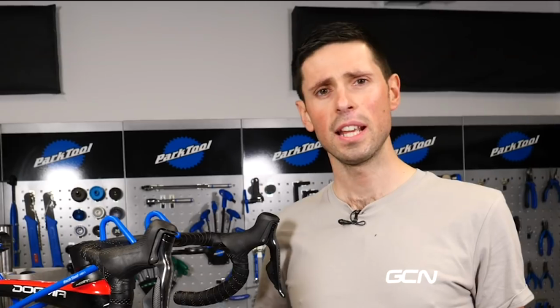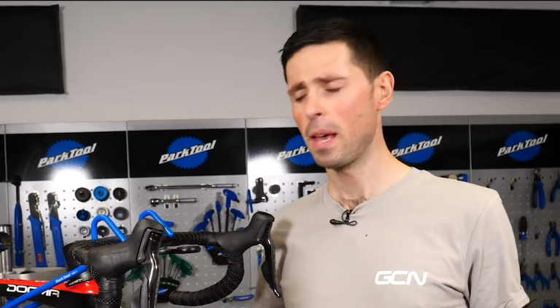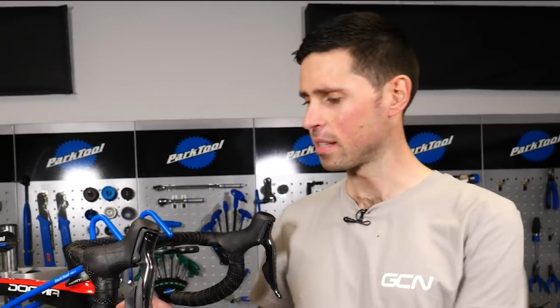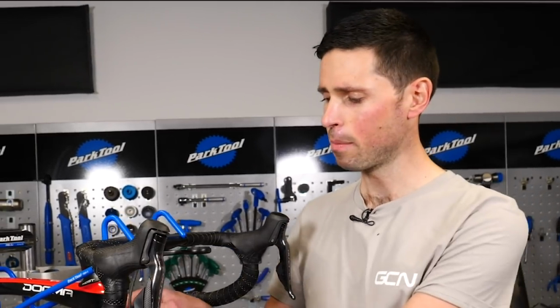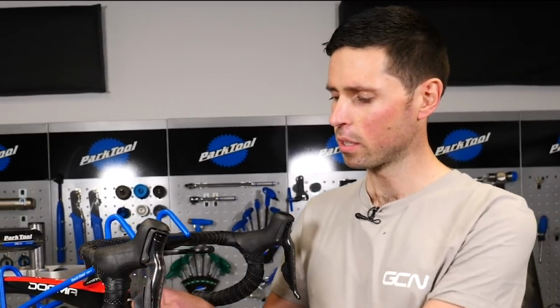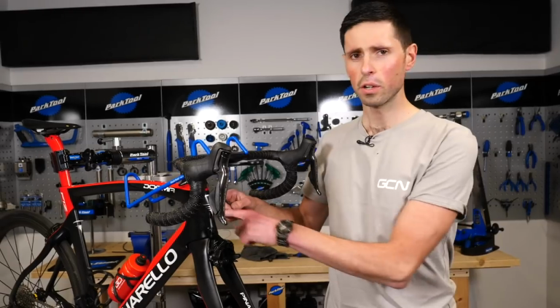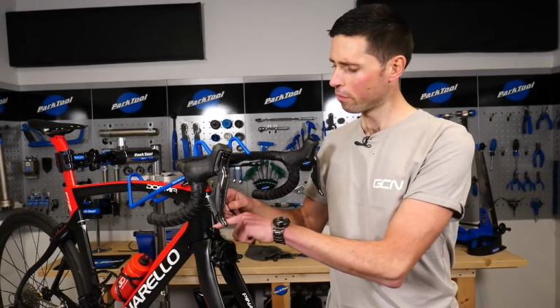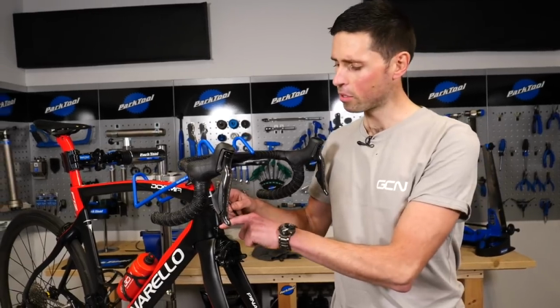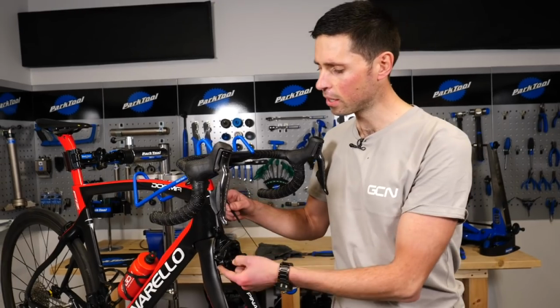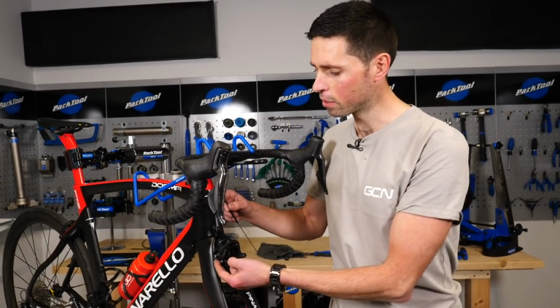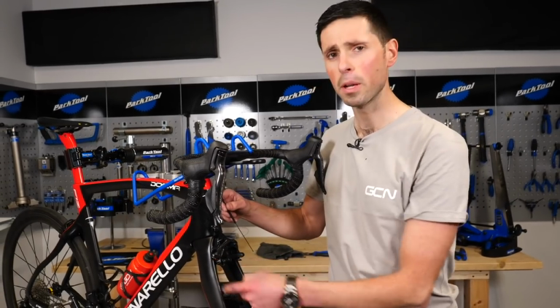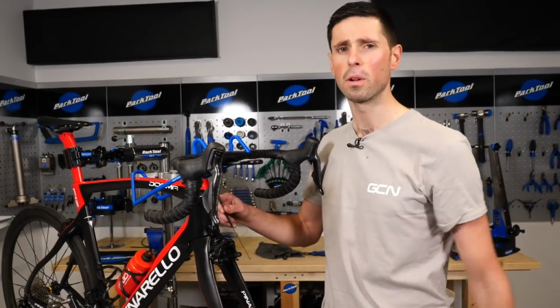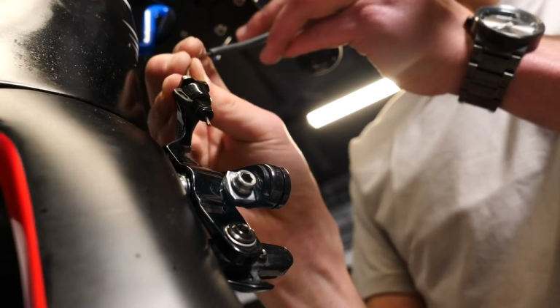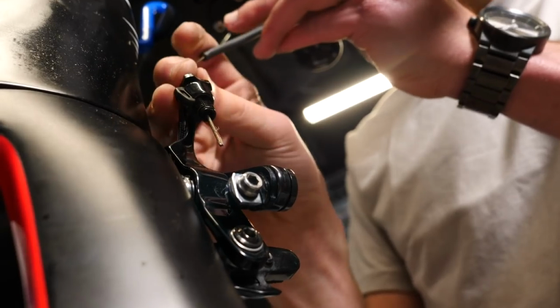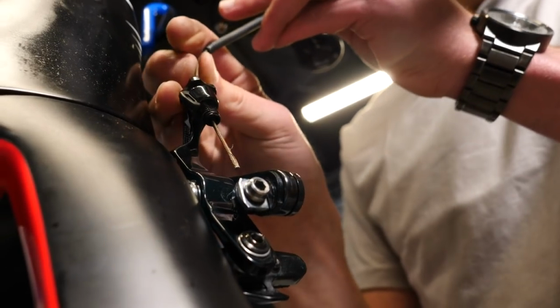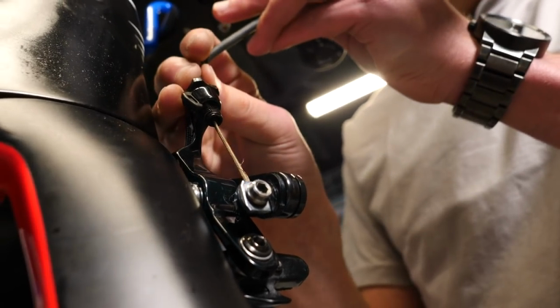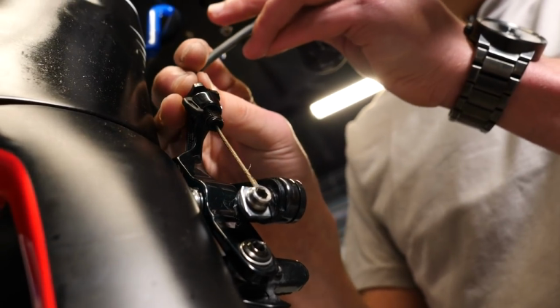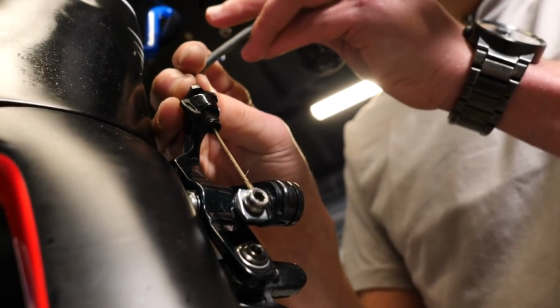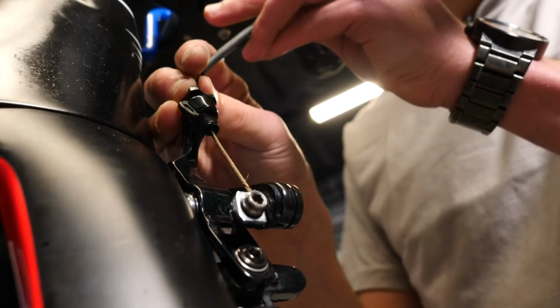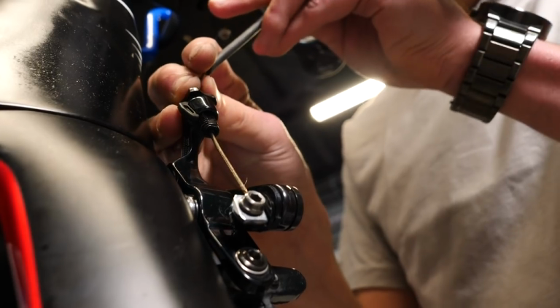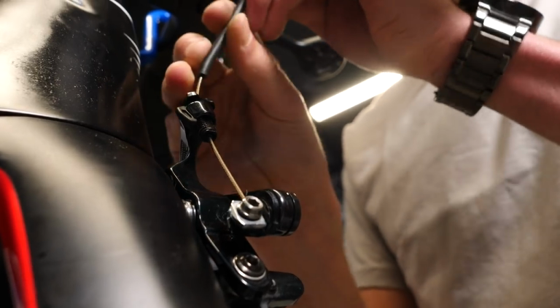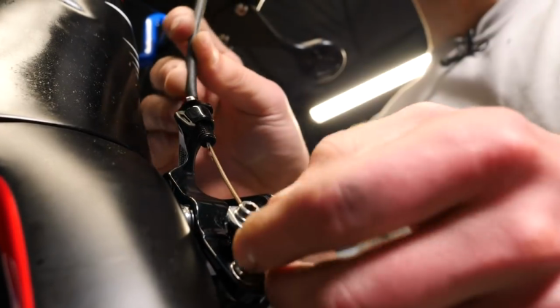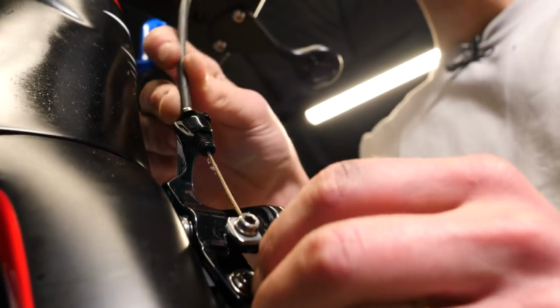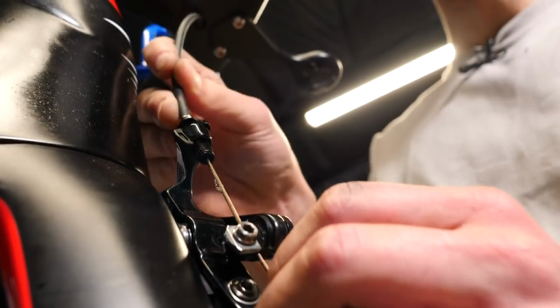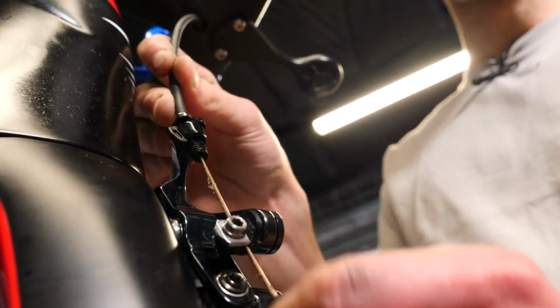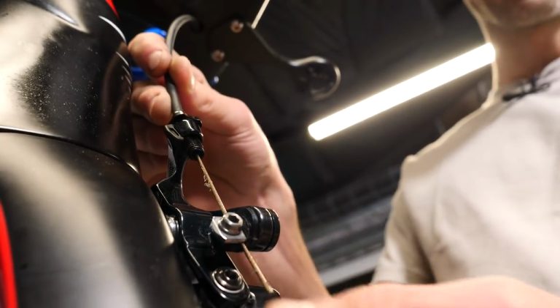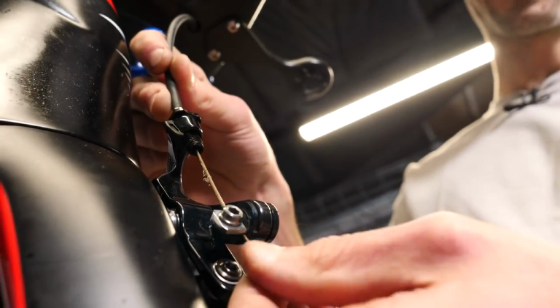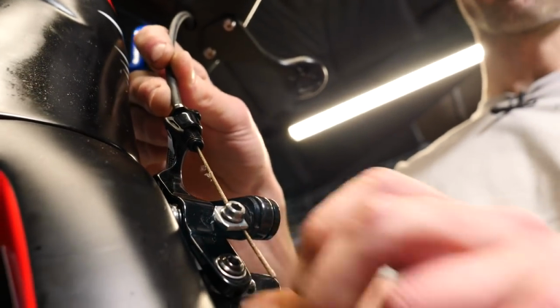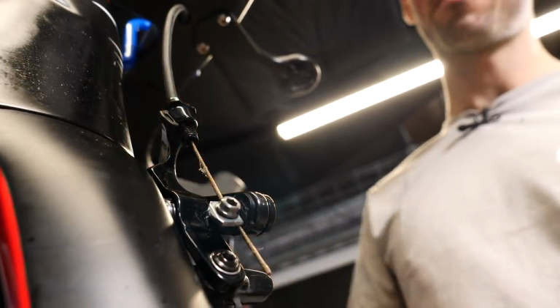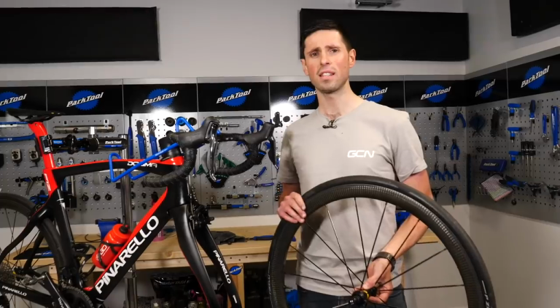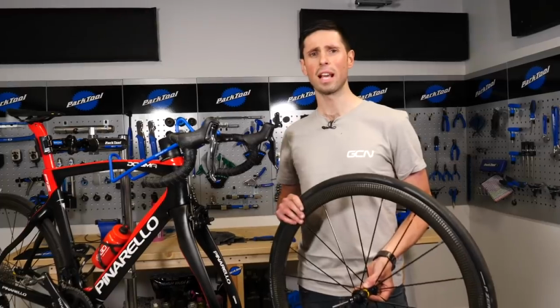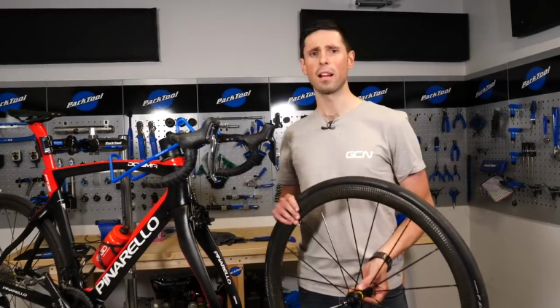The next step is to take the cable, guide it all the way through the barrel adjuster, down through the cable pinch bolt, and secure that correctly using our 4mm Allen key. Now that we've got to this point, we can go and refit the front wheel and then move to the next step, which is setting the brake caliper correctly.